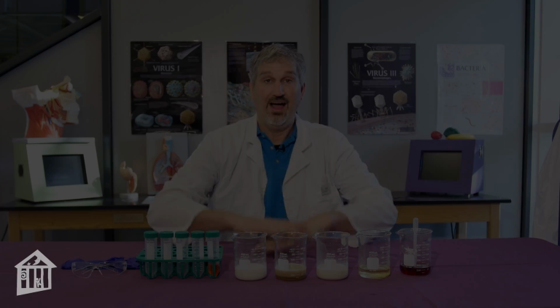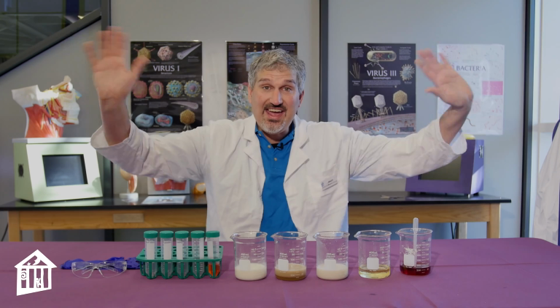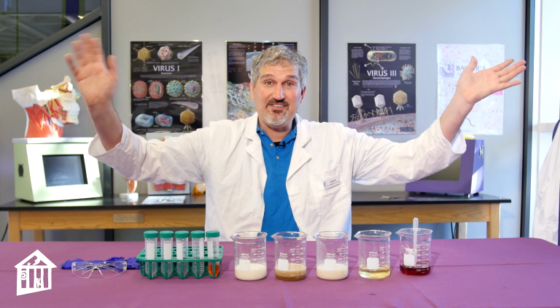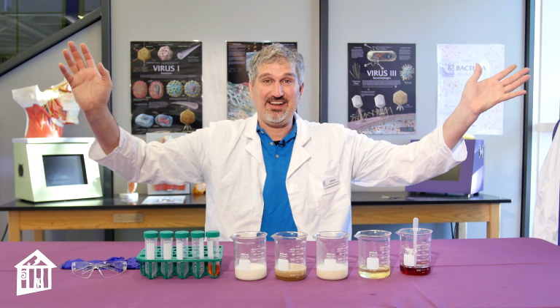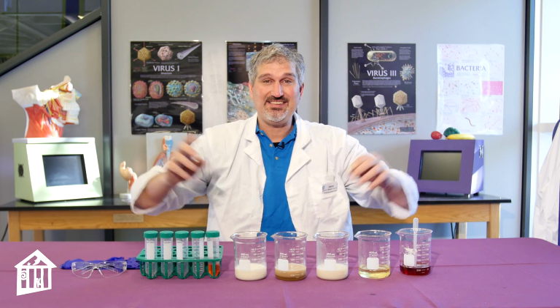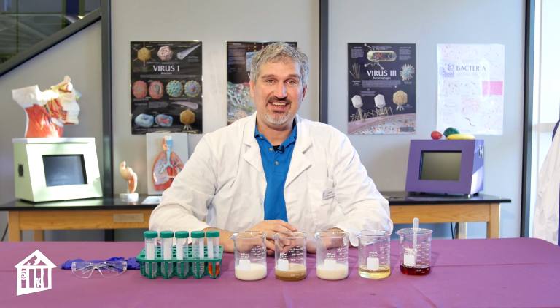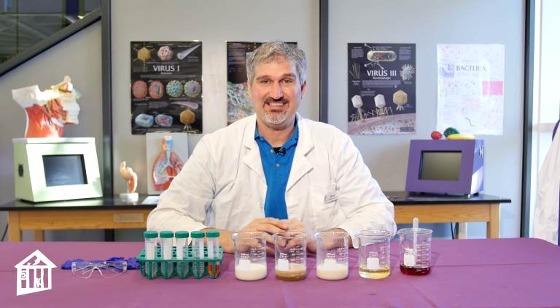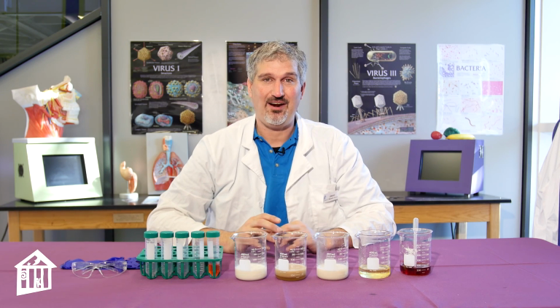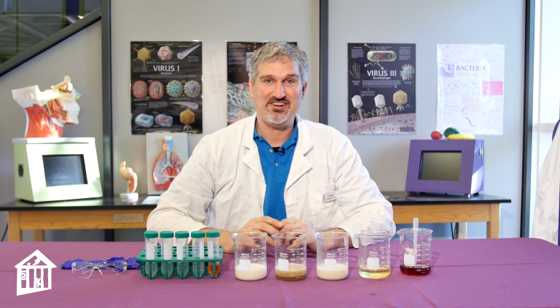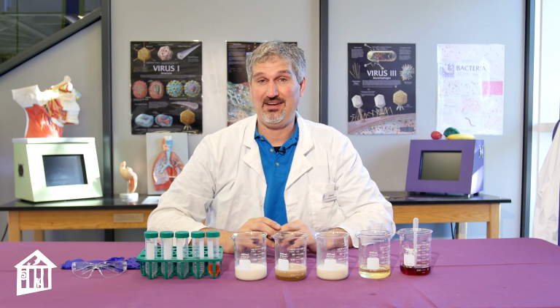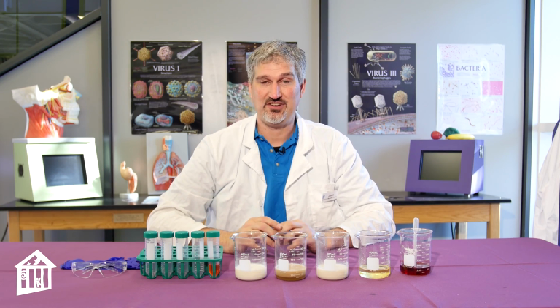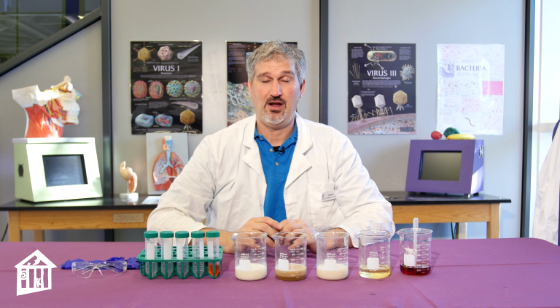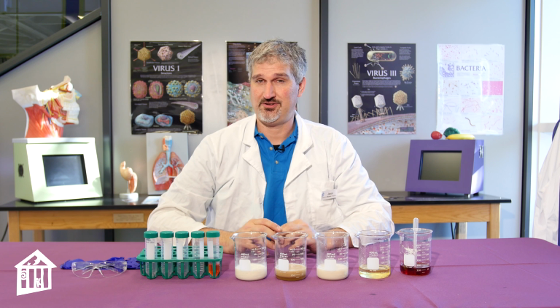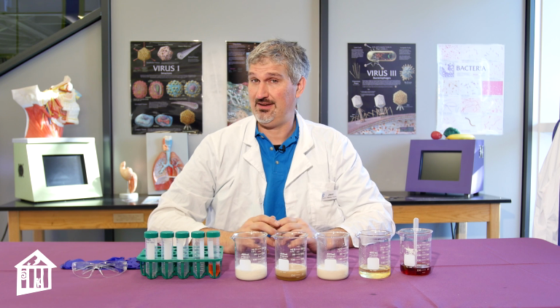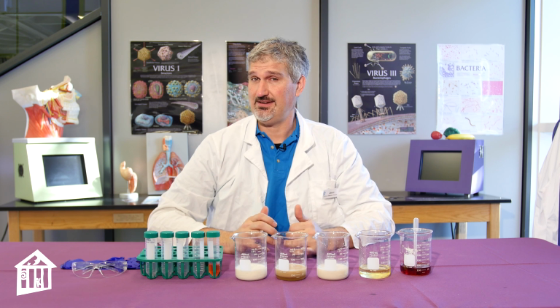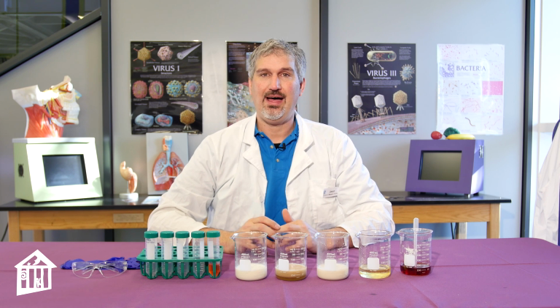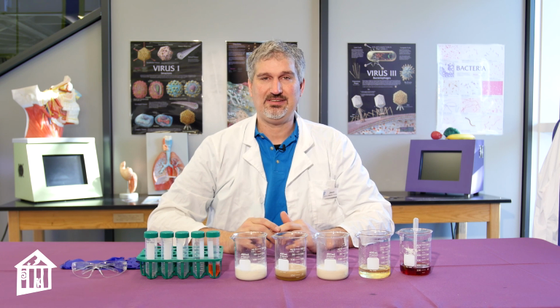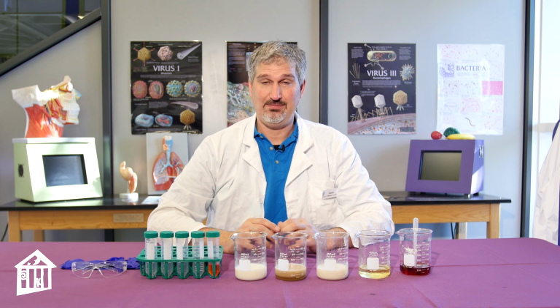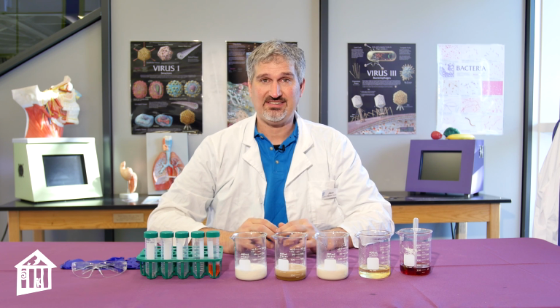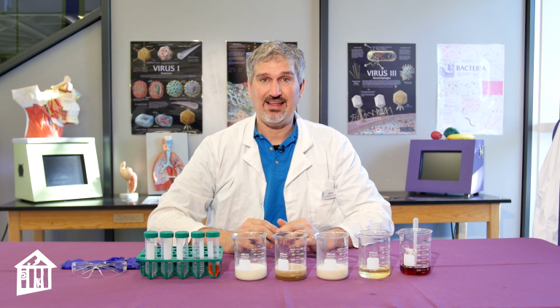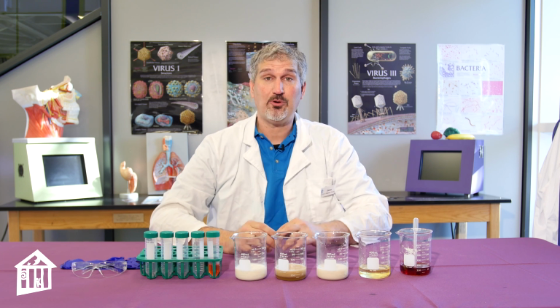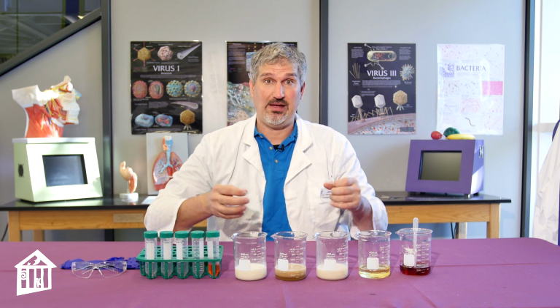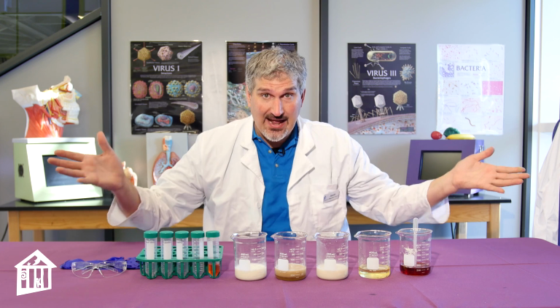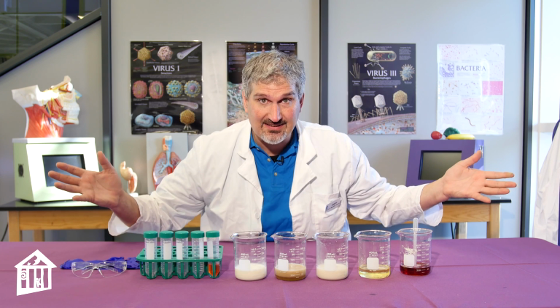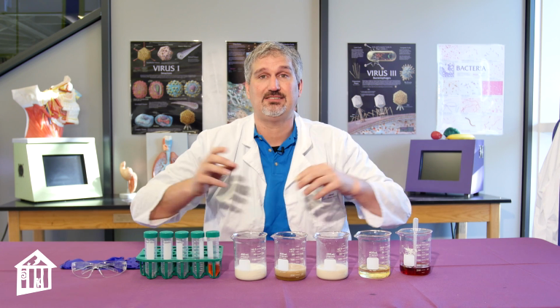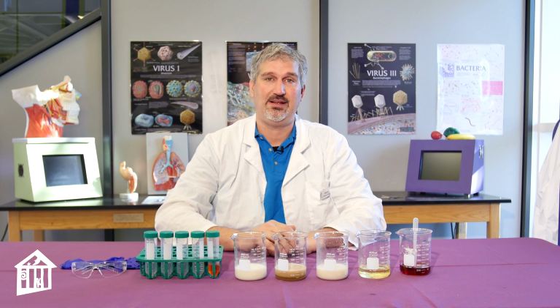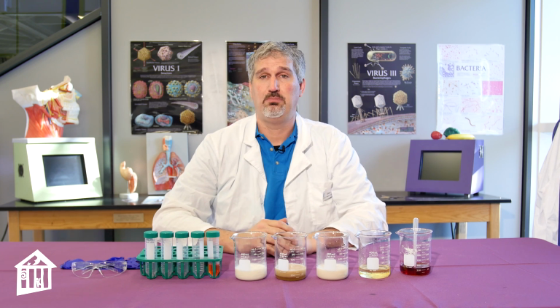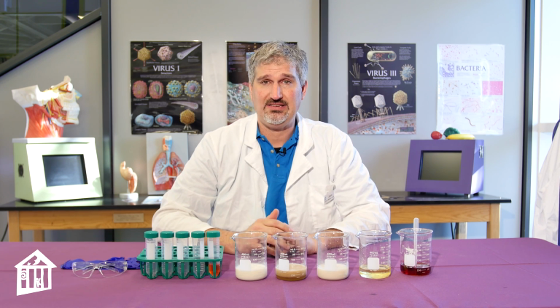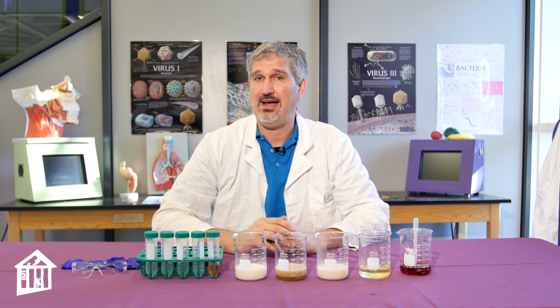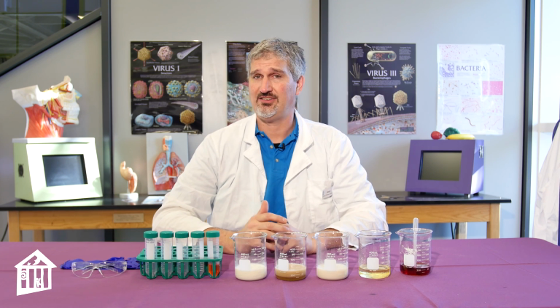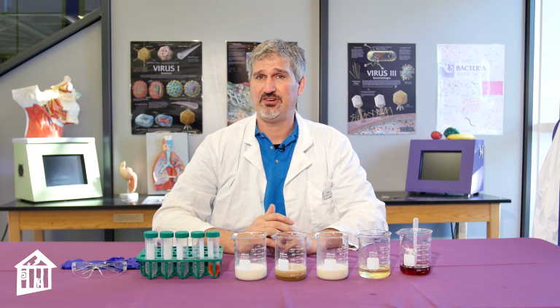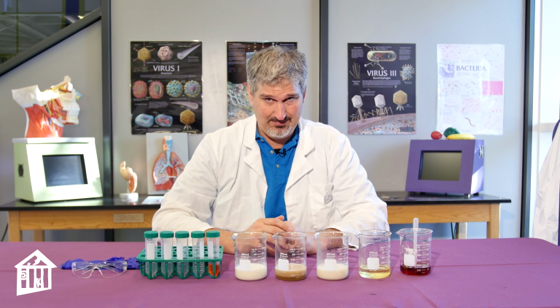Hey everybody! This is Jason, the Science Outreach Manager and Life Science Educator here at the Children's Museum Houston. I am inside the Power Science Lab and I'm going to do a fat testing experiment brought to you by Texas Children's Hospital.